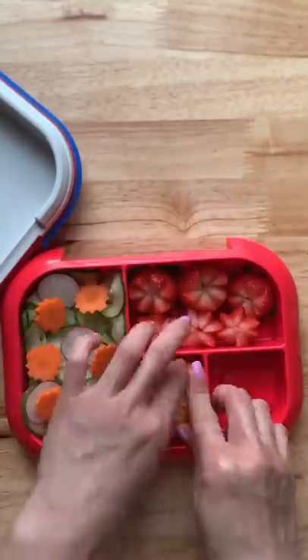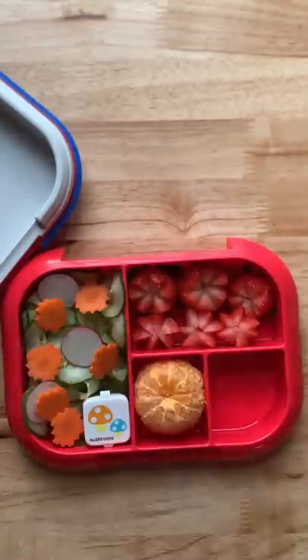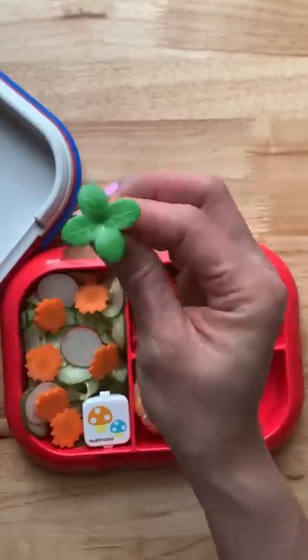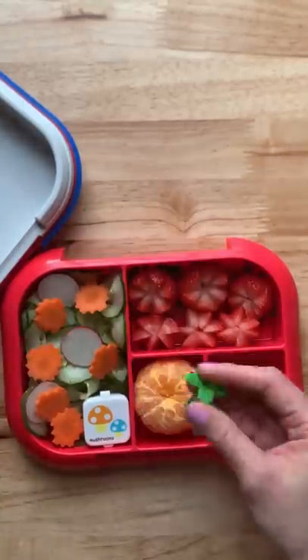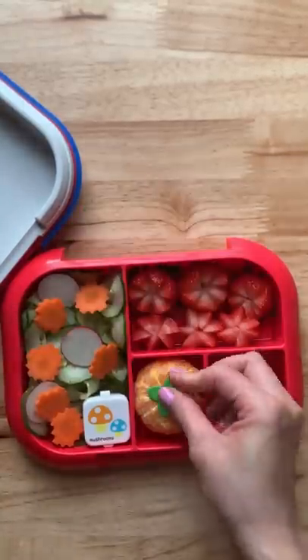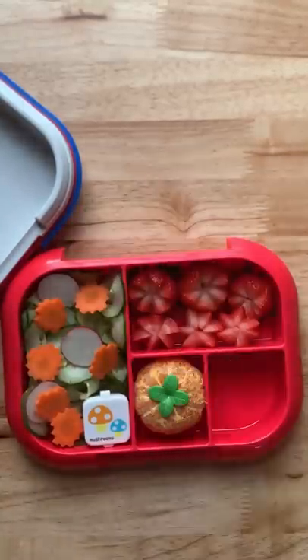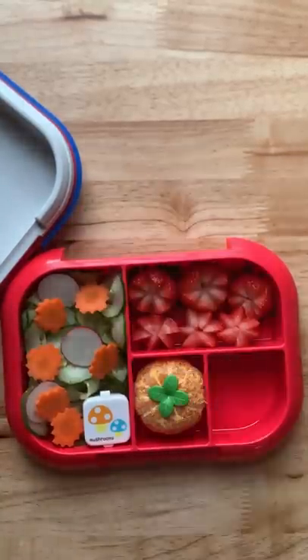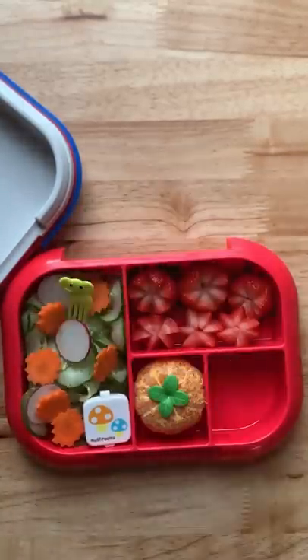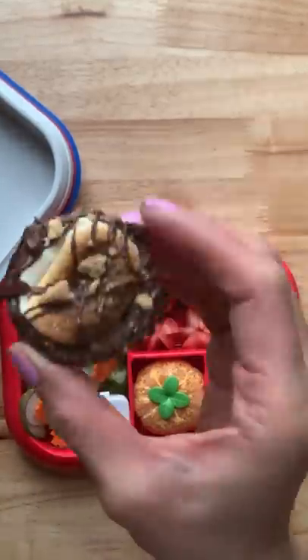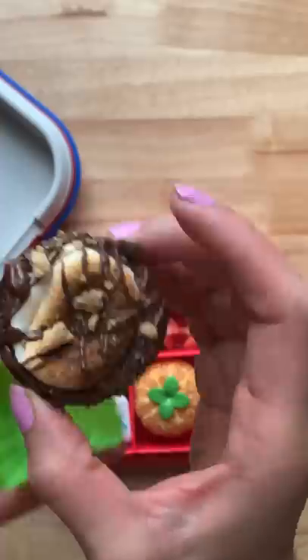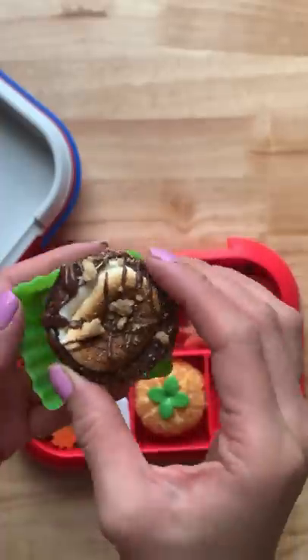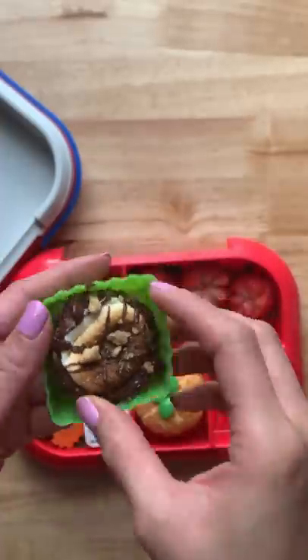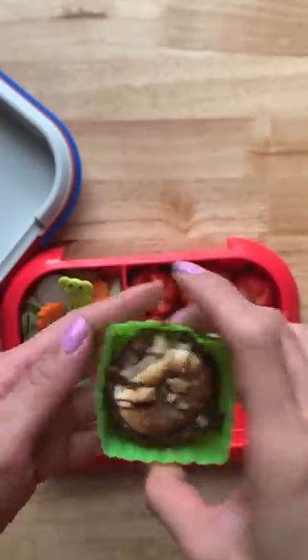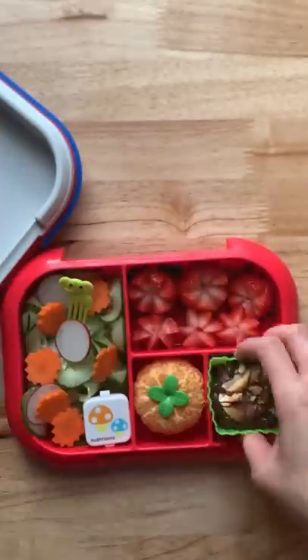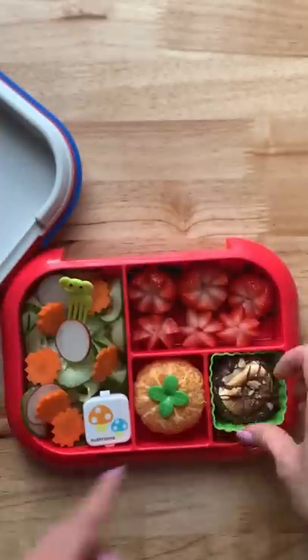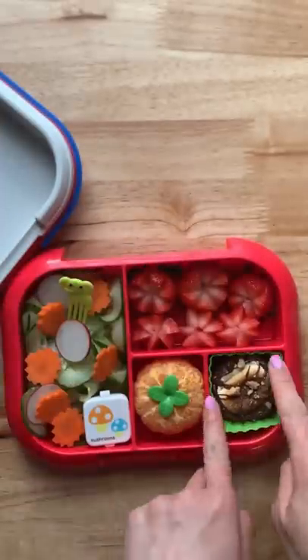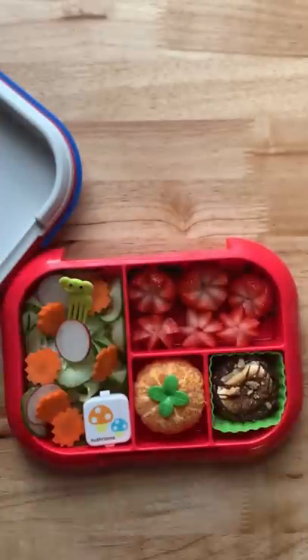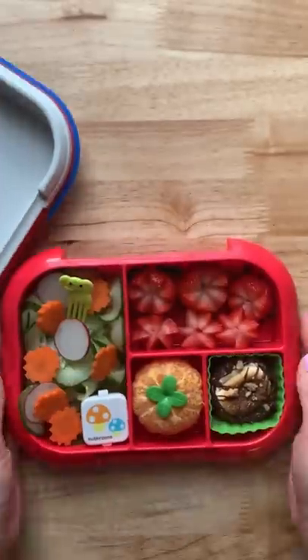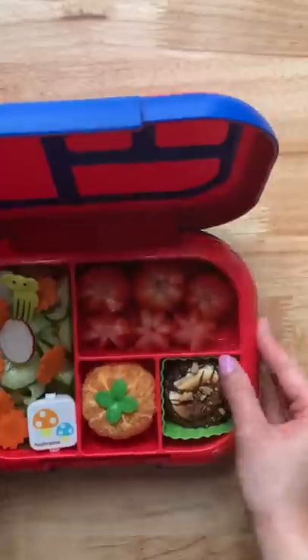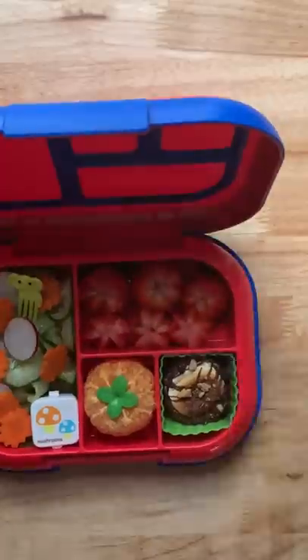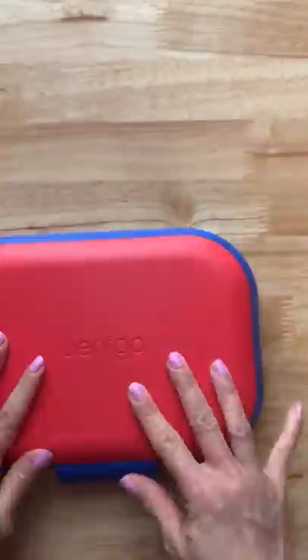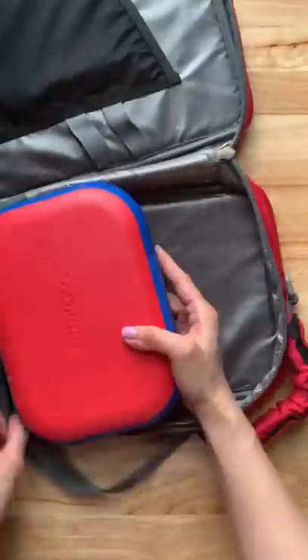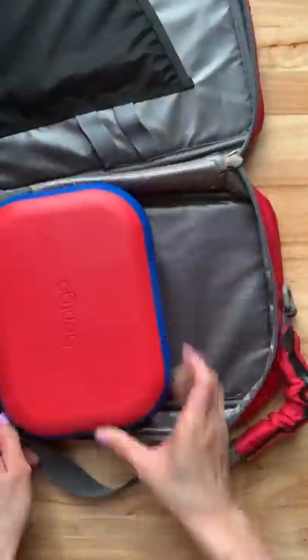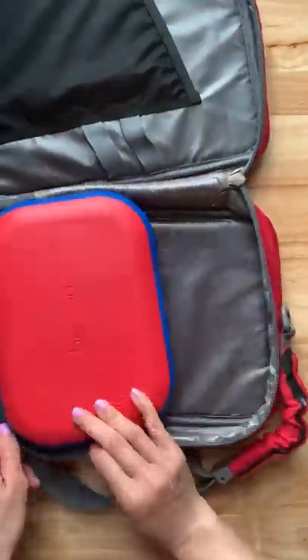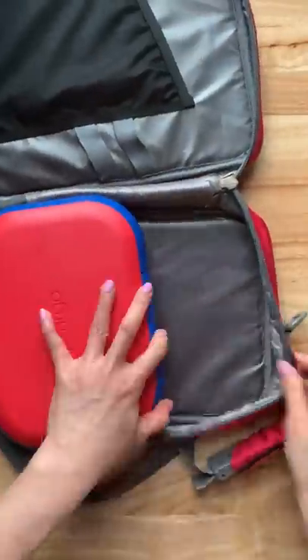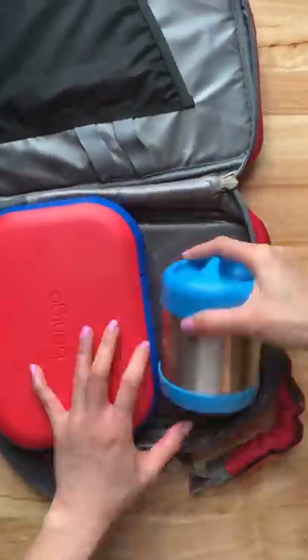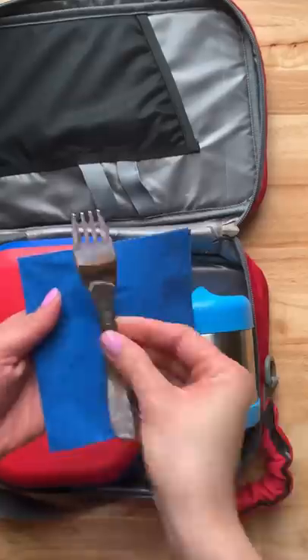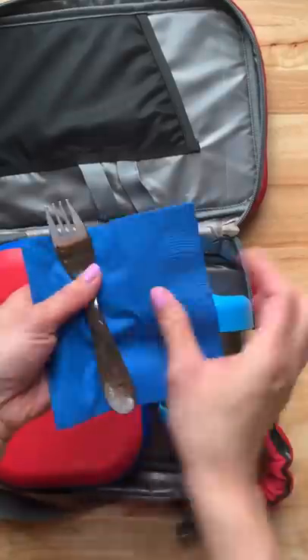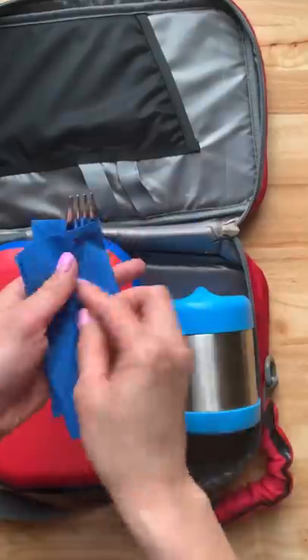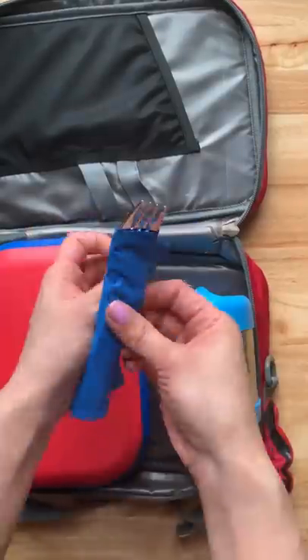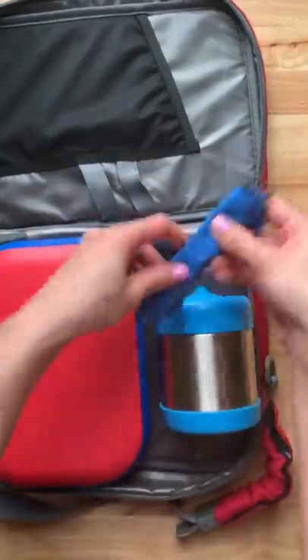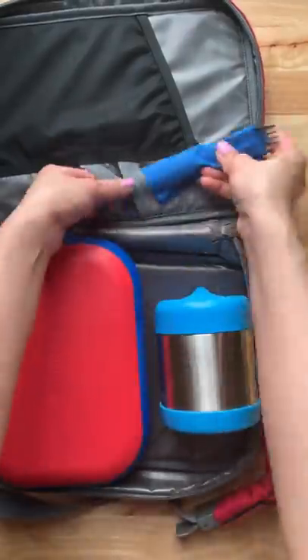And here's how I'm going to pack everything inside their lunch bag. I'm going to put the lunch box next to the thermos. I'm also going to pack a fork with a napkin.